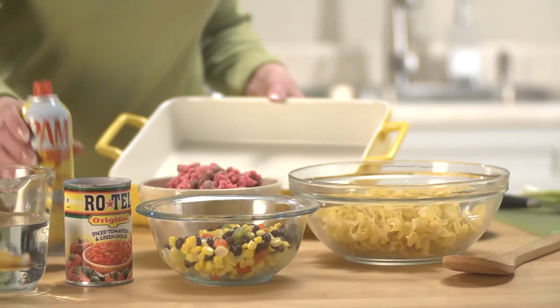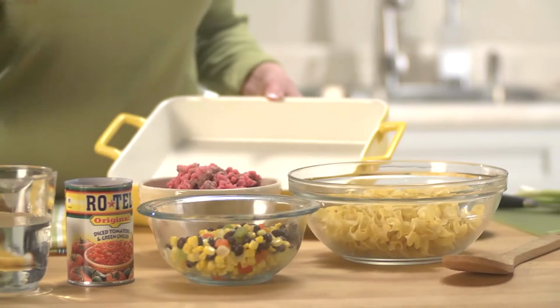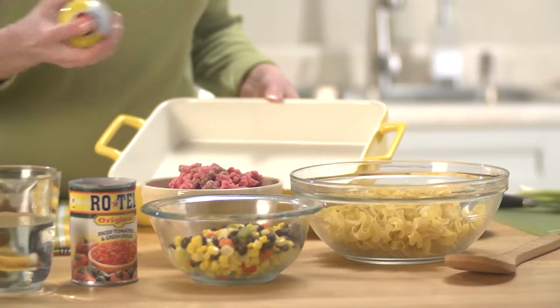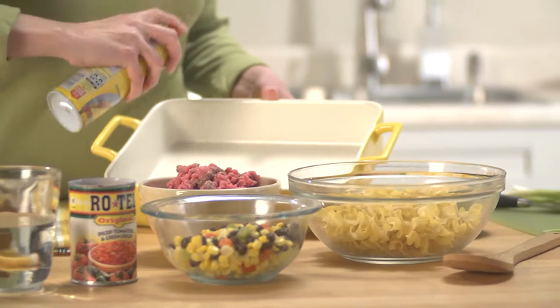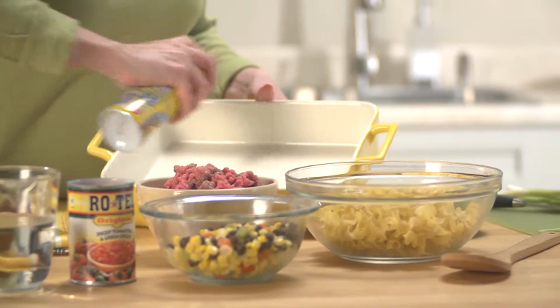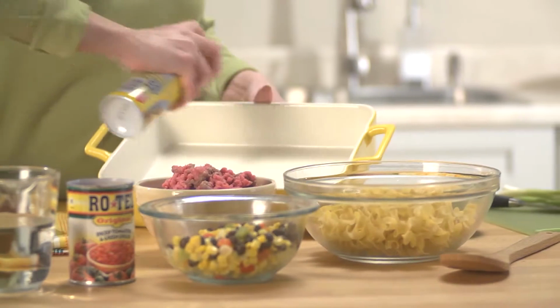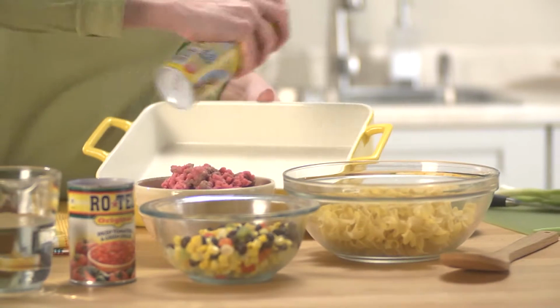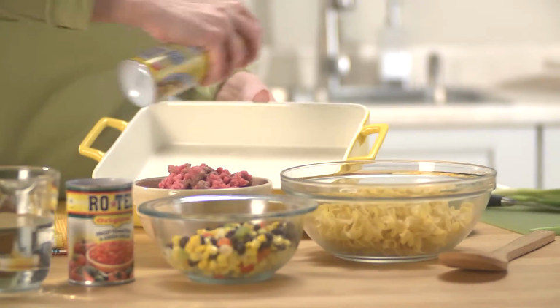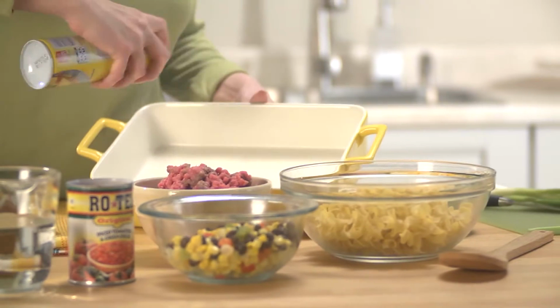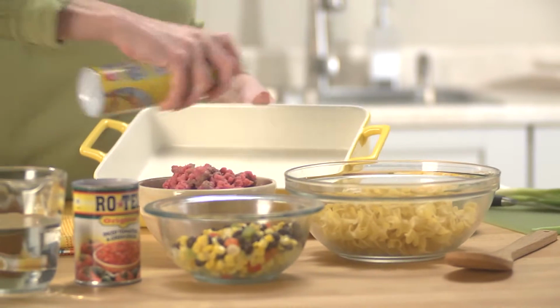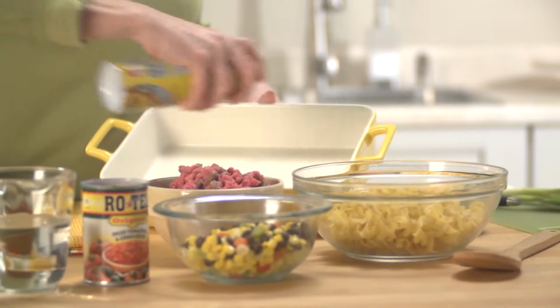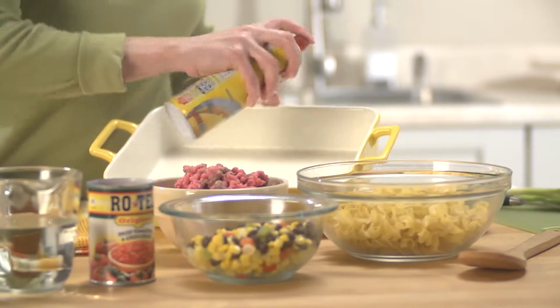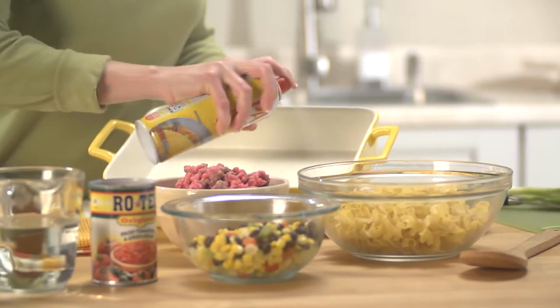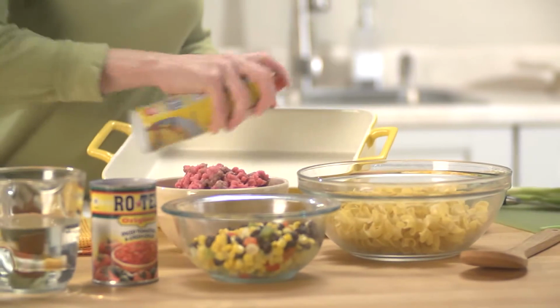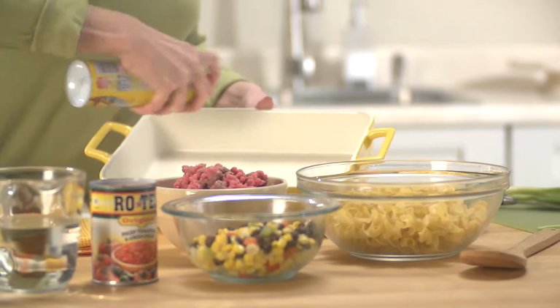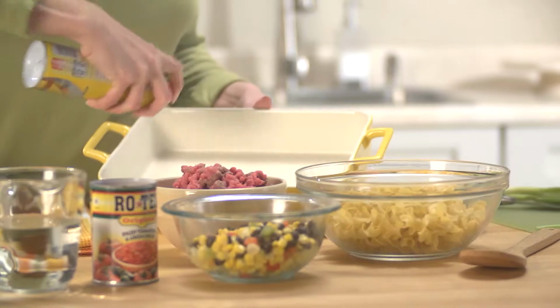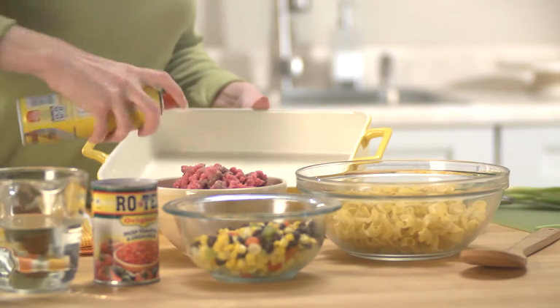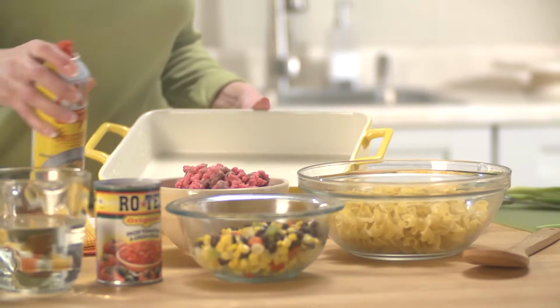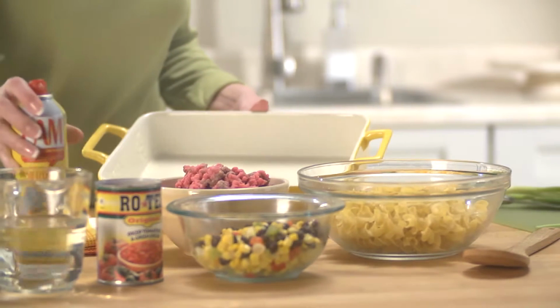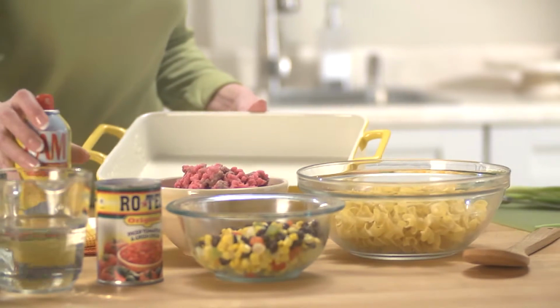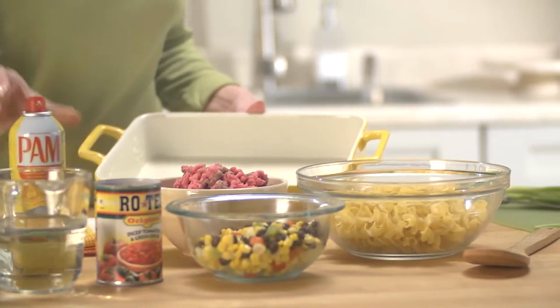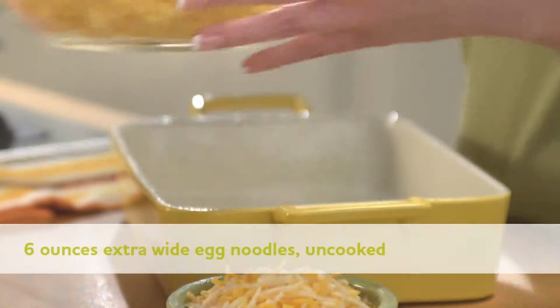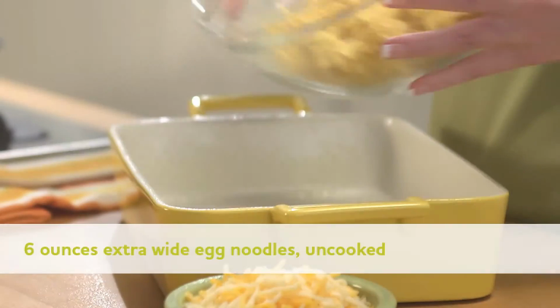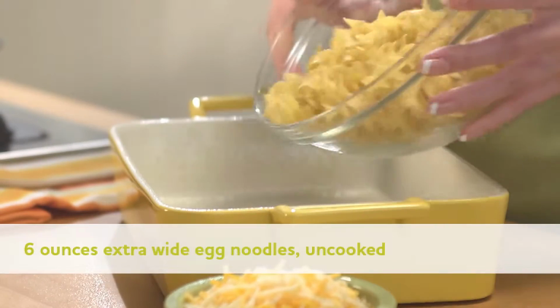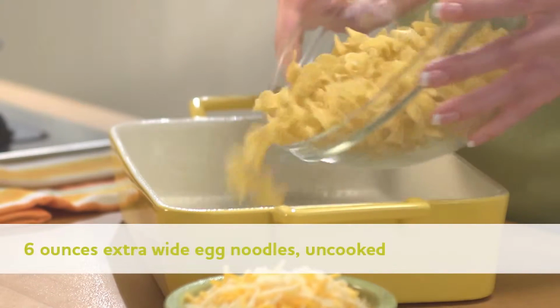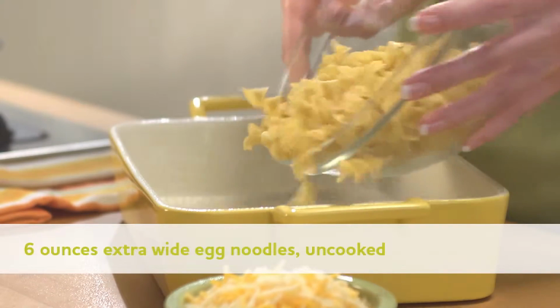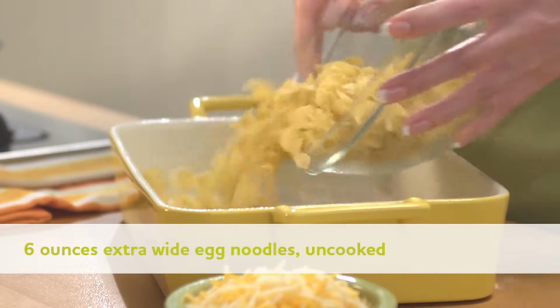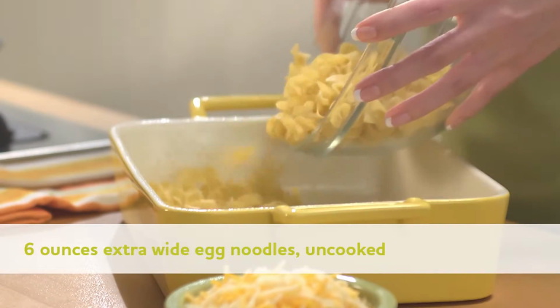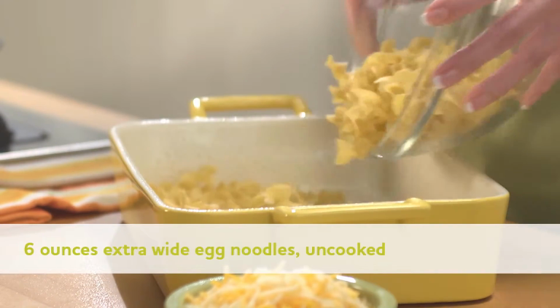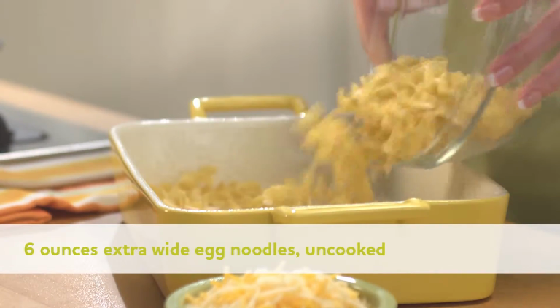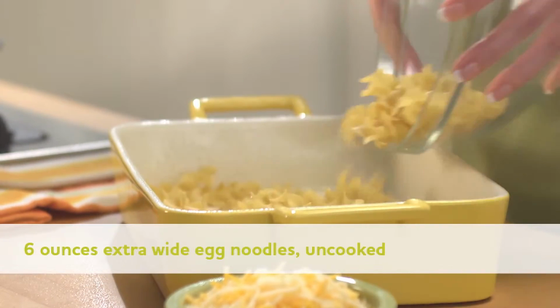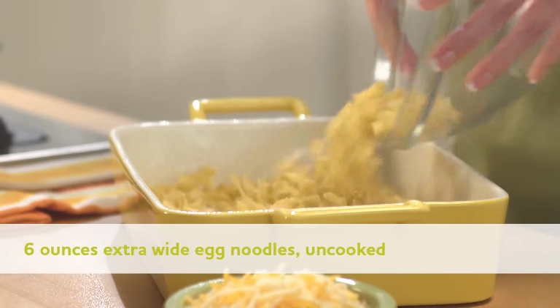Preheat oven to 400 degrees Fahrenheit. Spray a 13 inch by 9 inch glass baking dish with Pam and place six ounces of uncooked noodles in the baking dish.